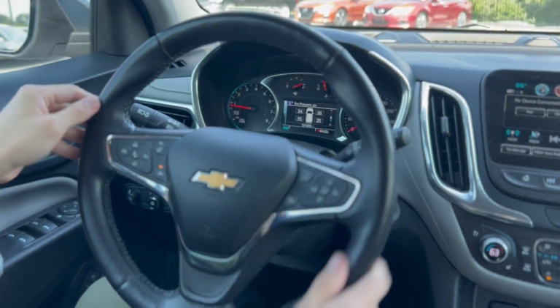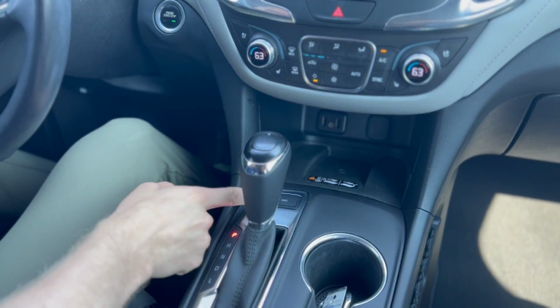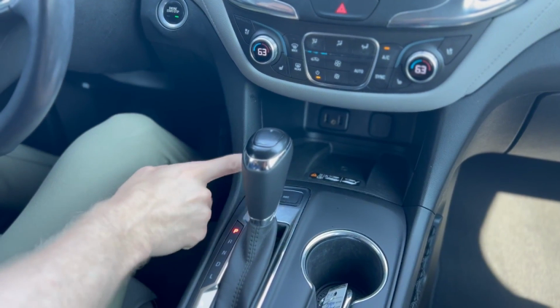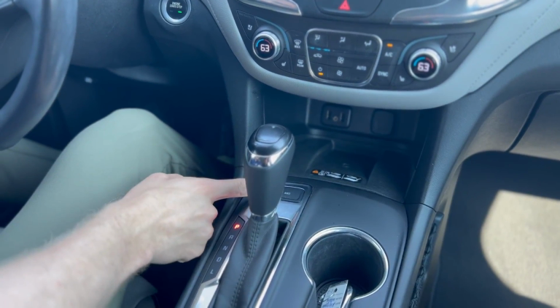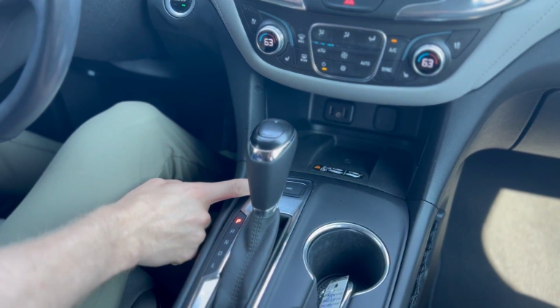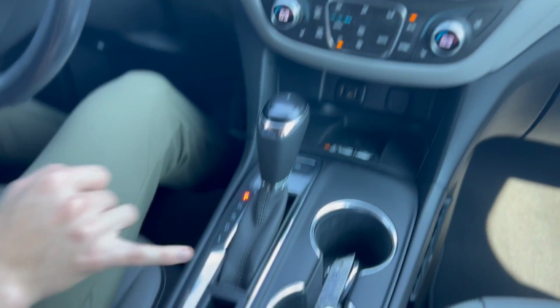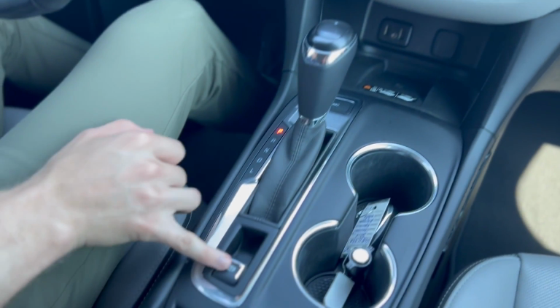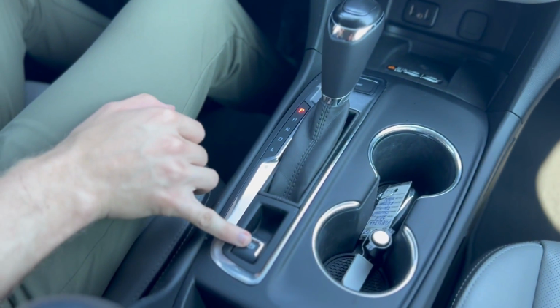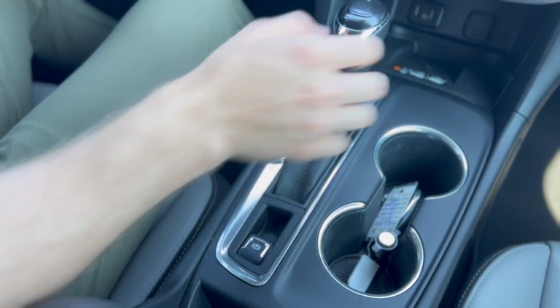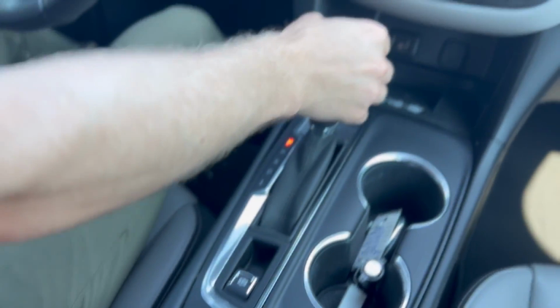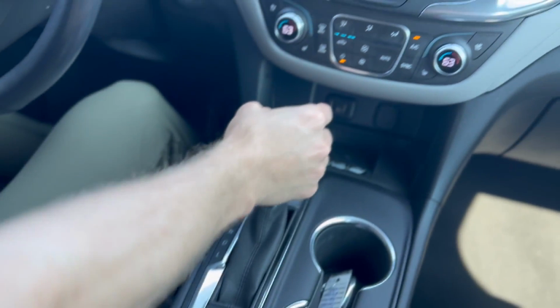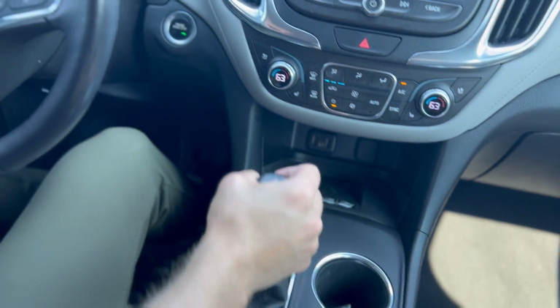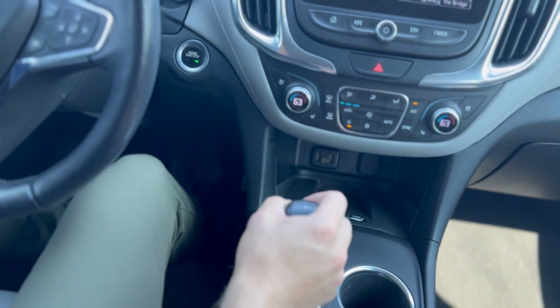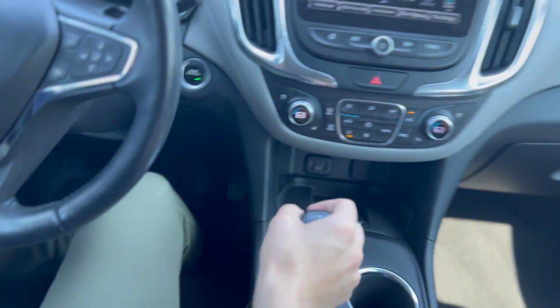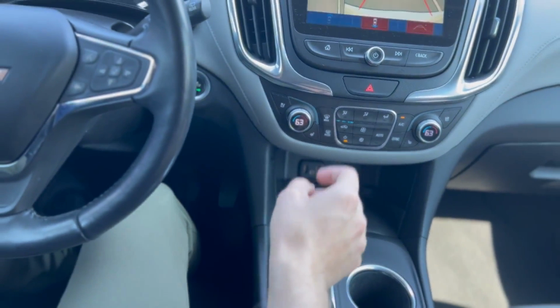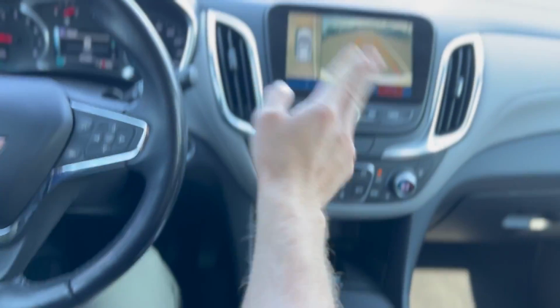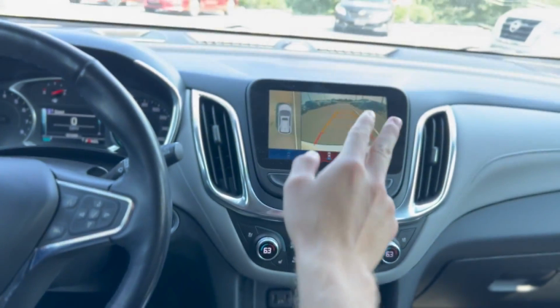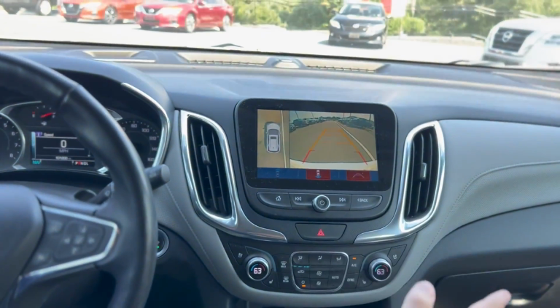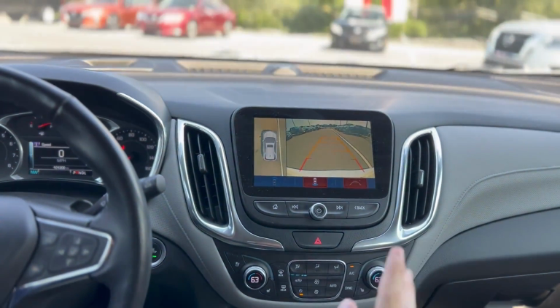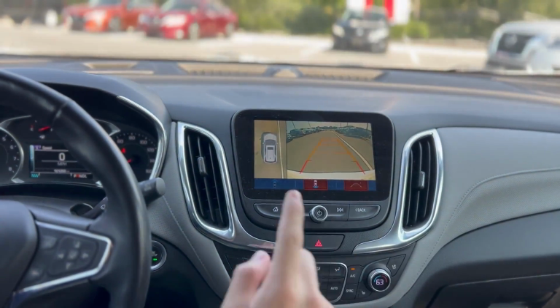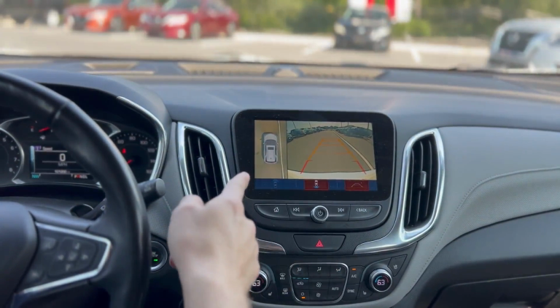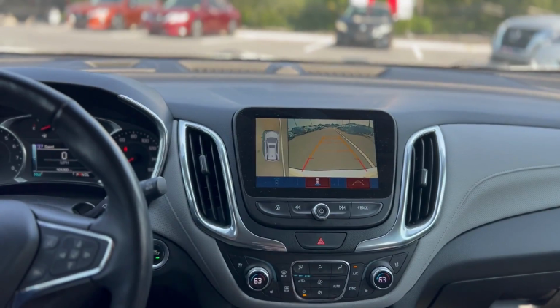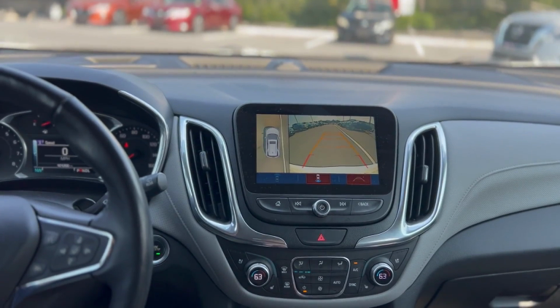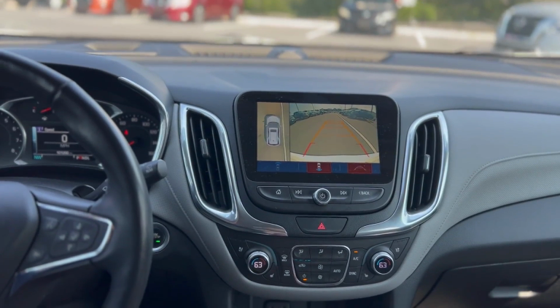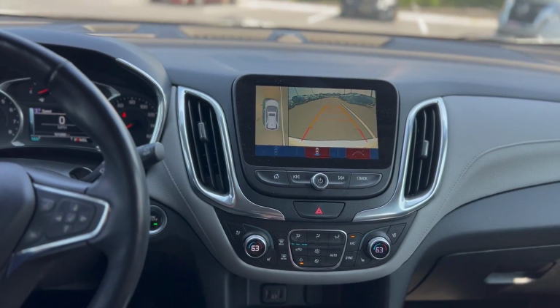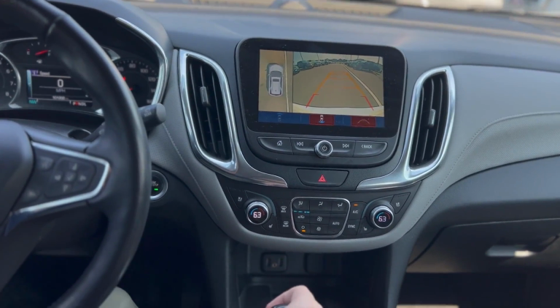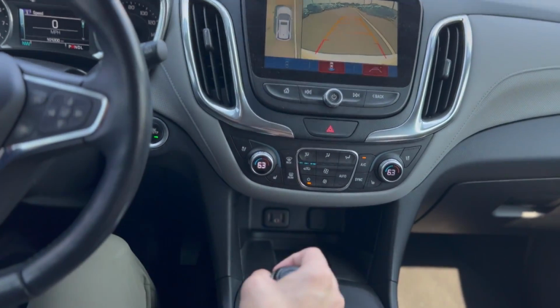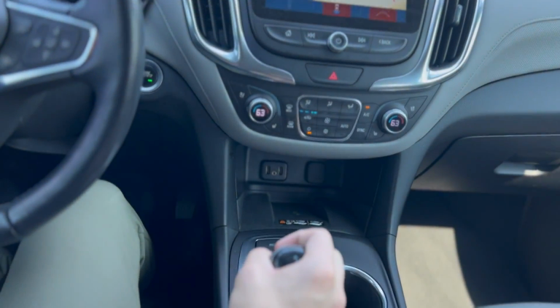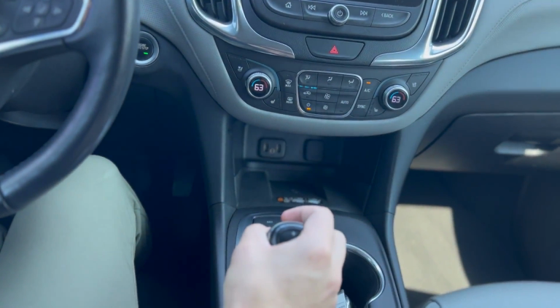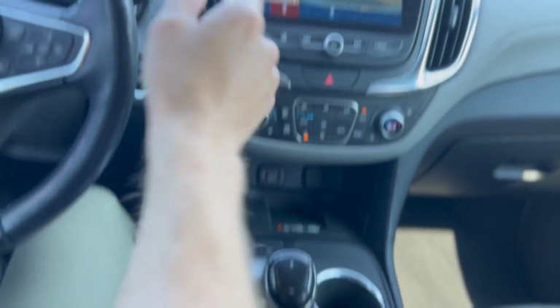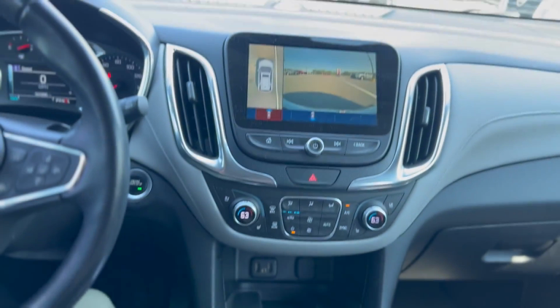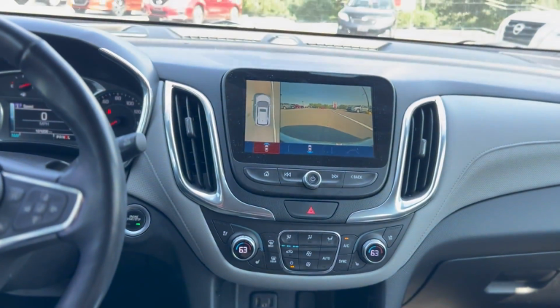This vehicle does come equipped with all-wheel drive. You got your parking brake here. Putting it in reverse, you can see the beautiful reverse camera, as well as the intelligent all-around view monitor. And you even have a camera in the front.